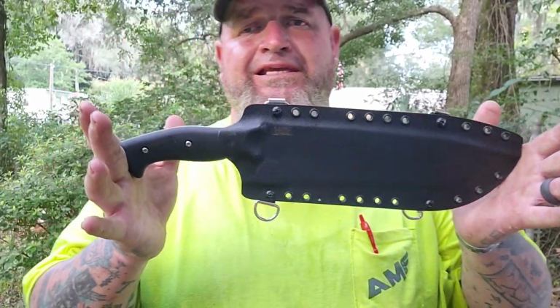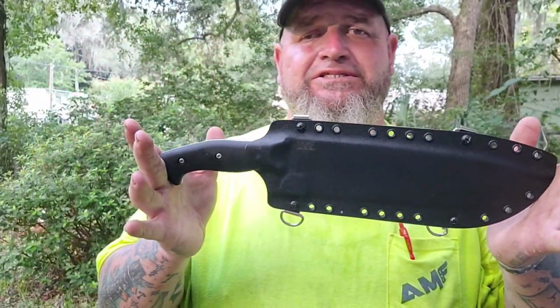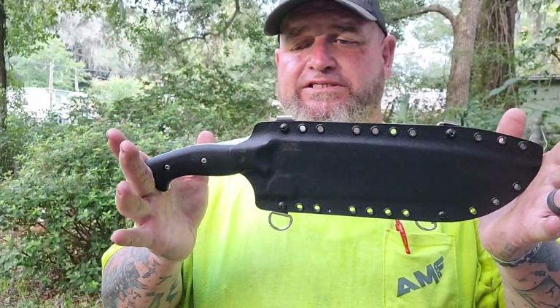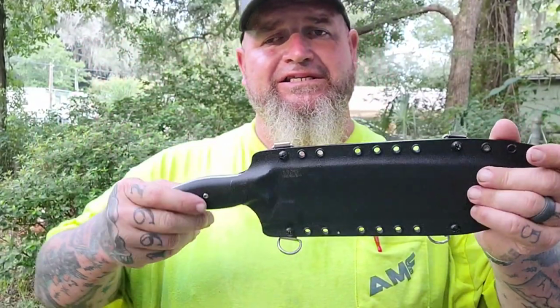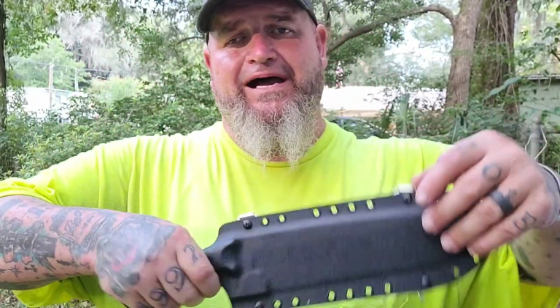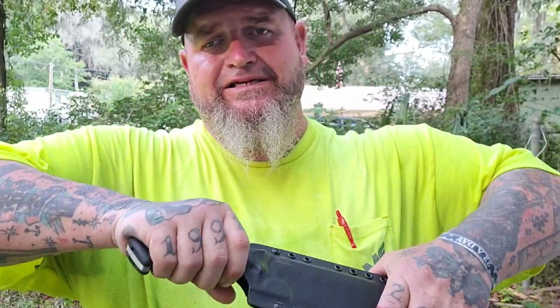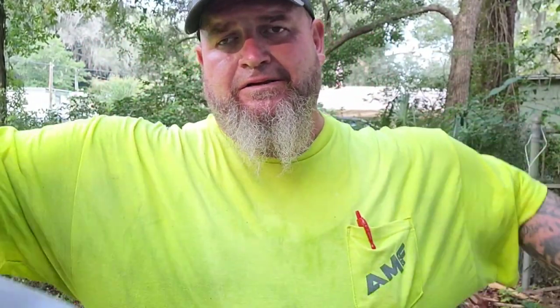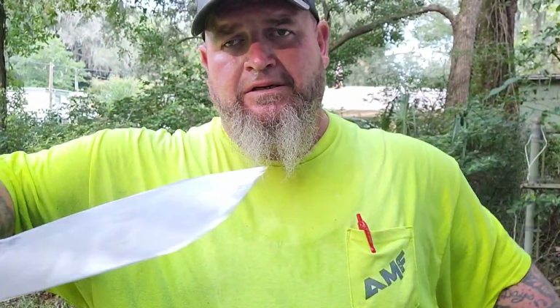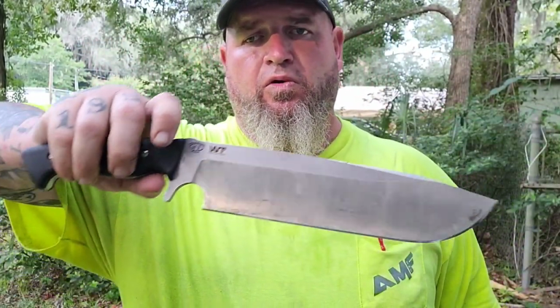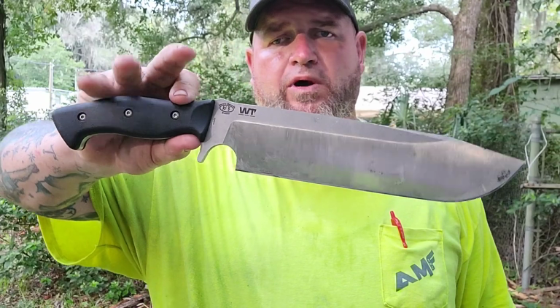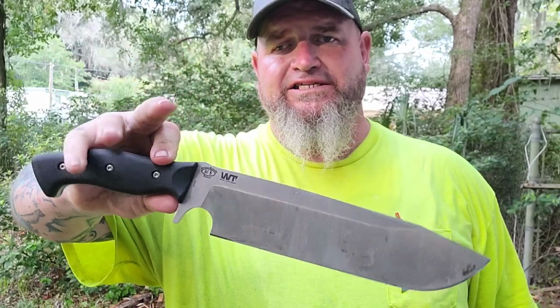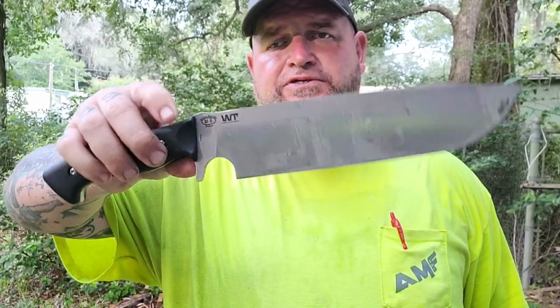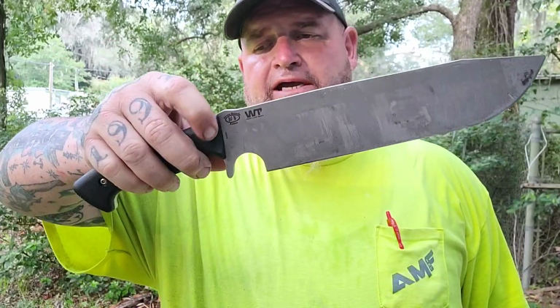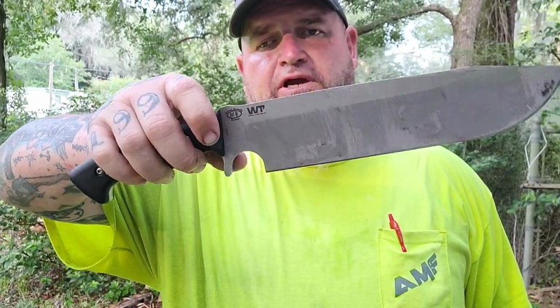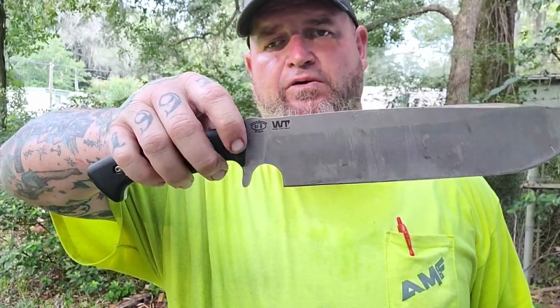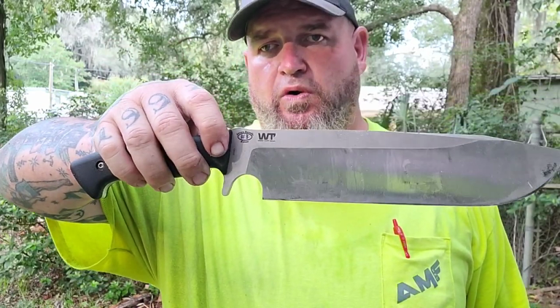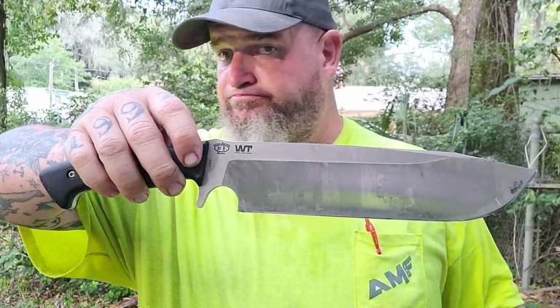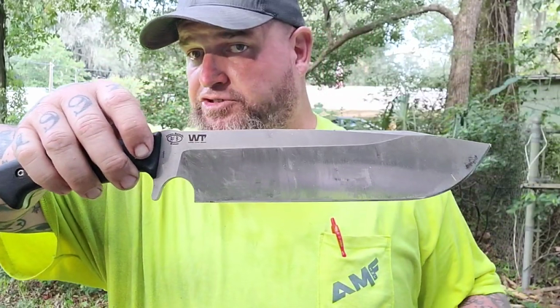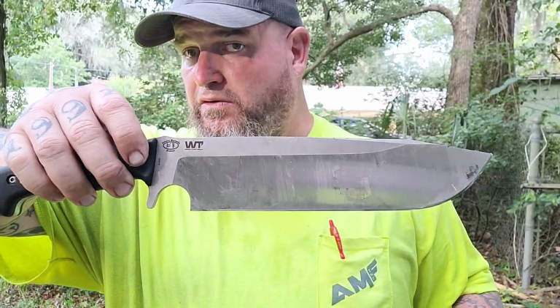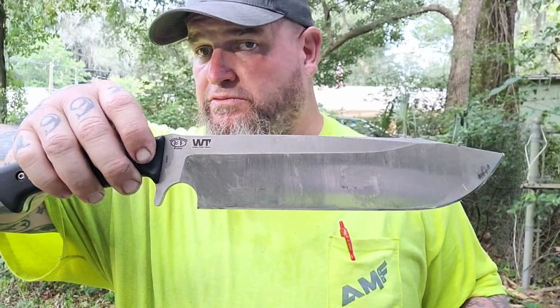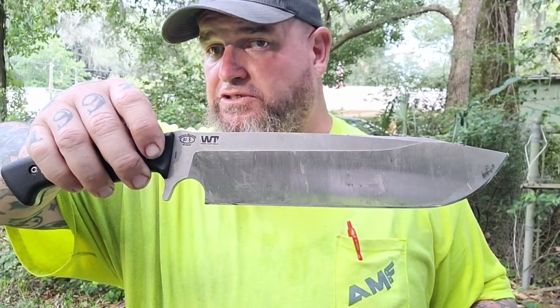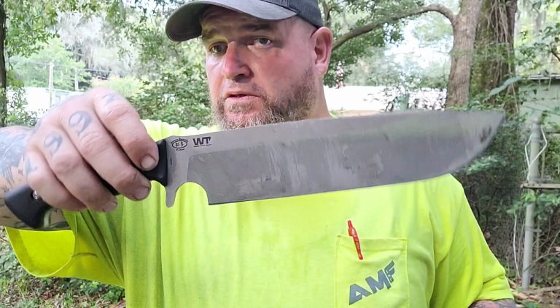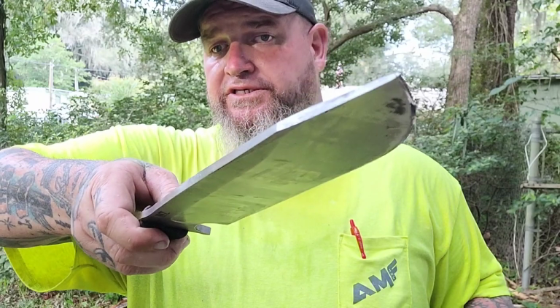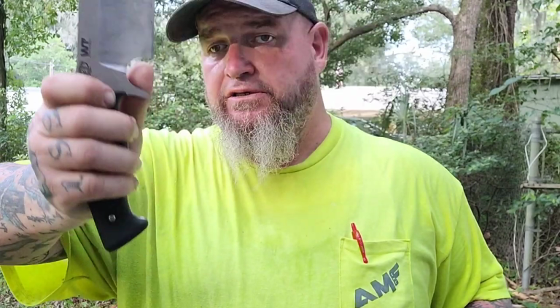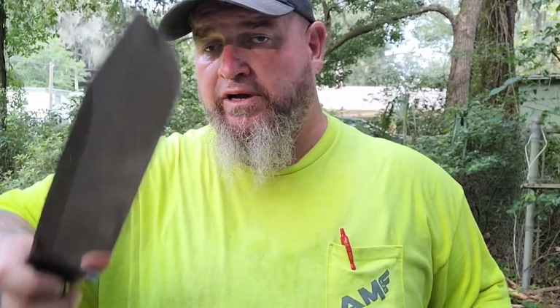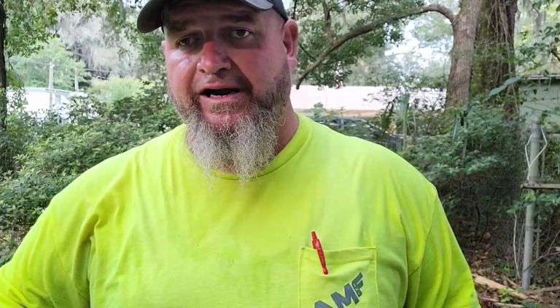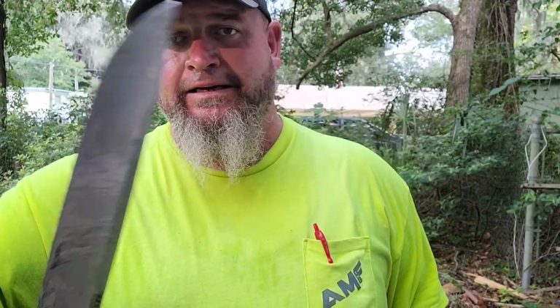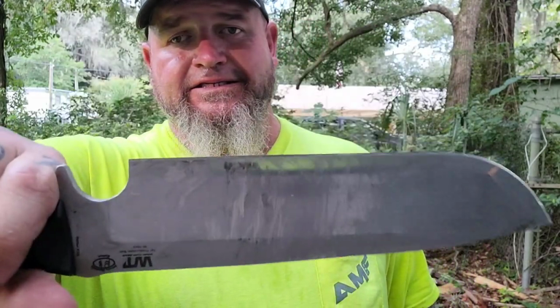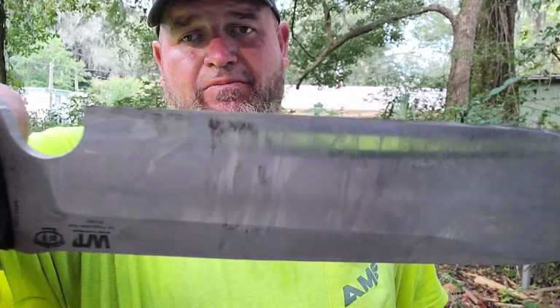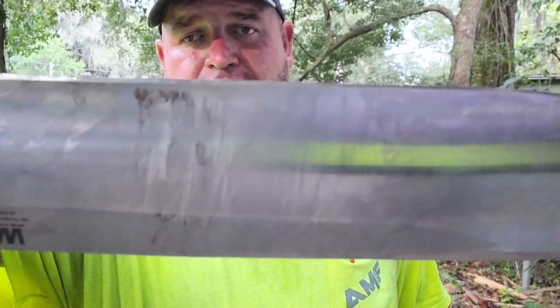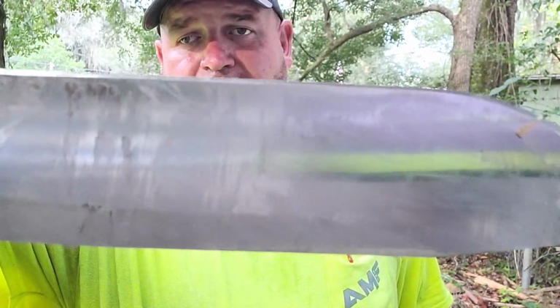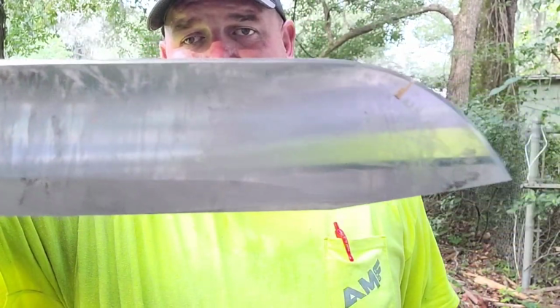This is the Grizzly, designed by Alex from Aurora Borealis Knives. It is the Kodiak with a choil. To choil or not to choil? Stay tuned, we're going to figure it out. It's the same Work Tough Gear toughness — same badassery. Let's go, guys.